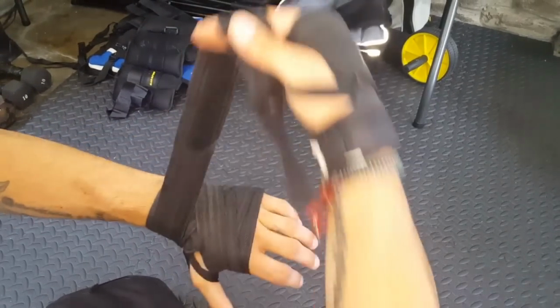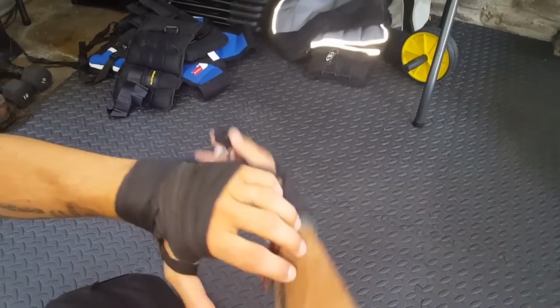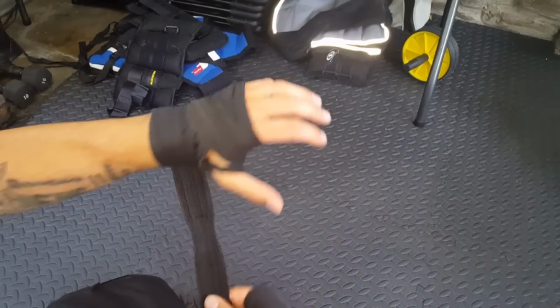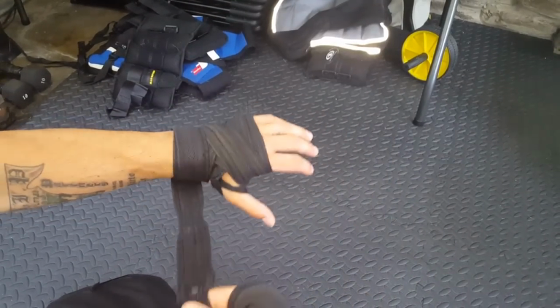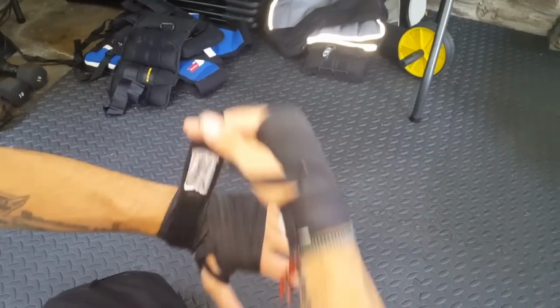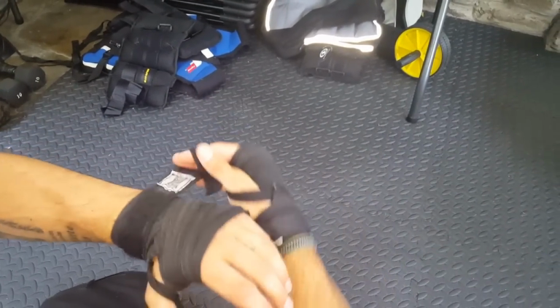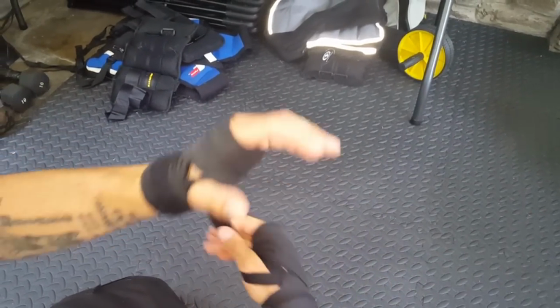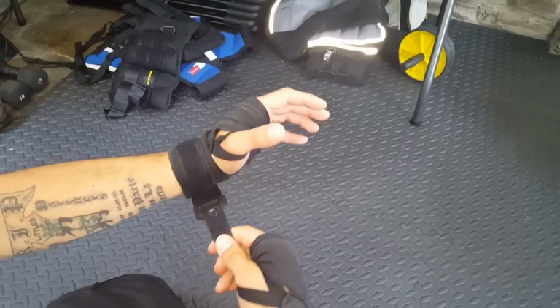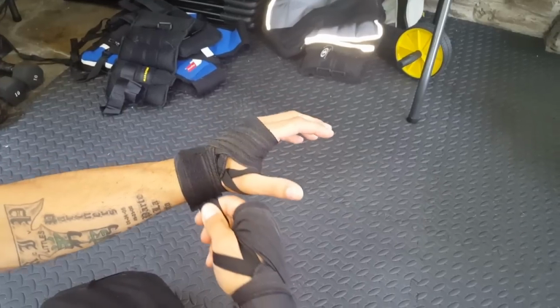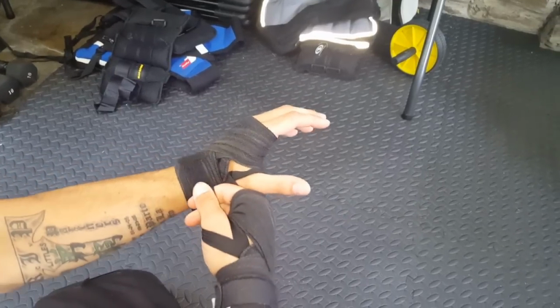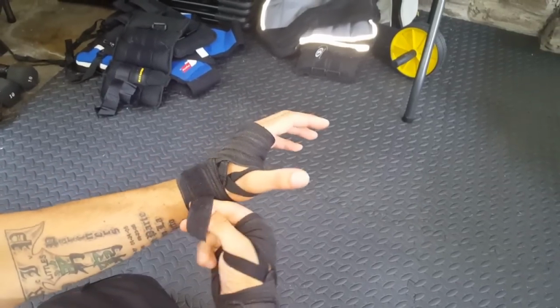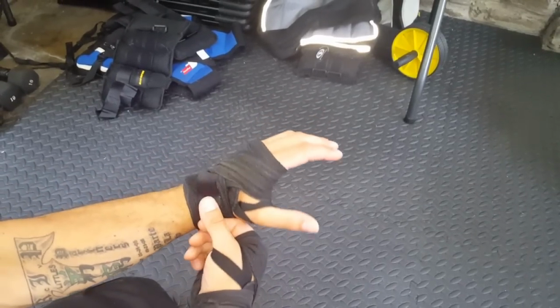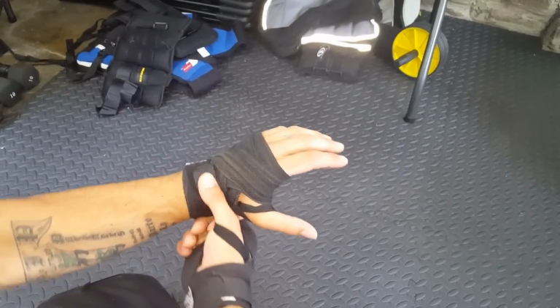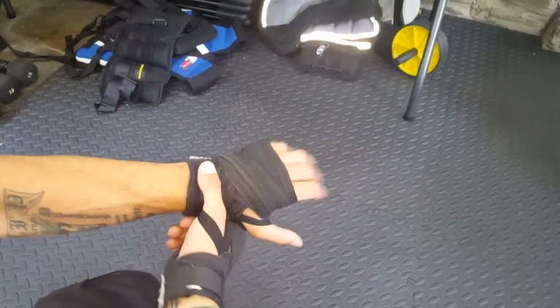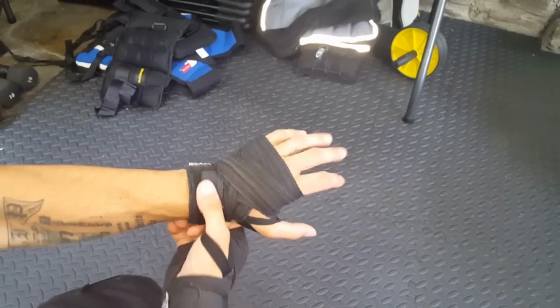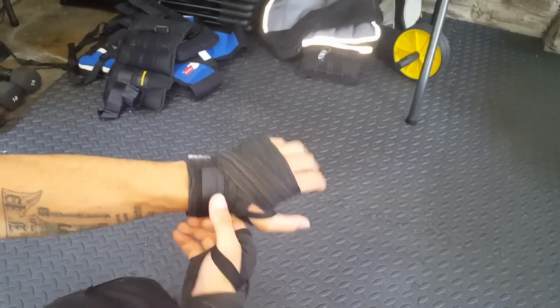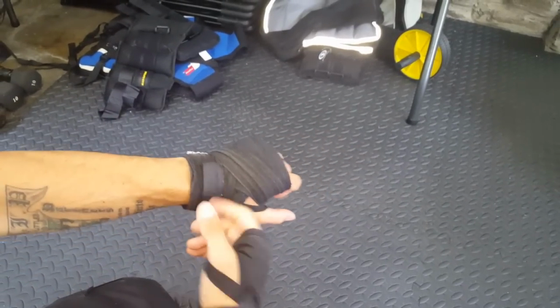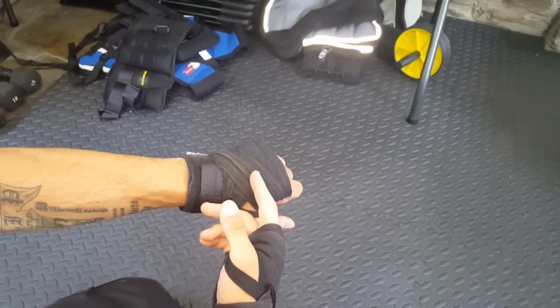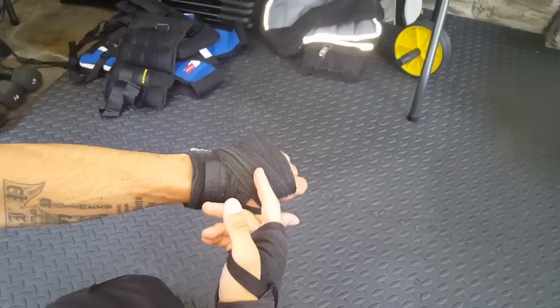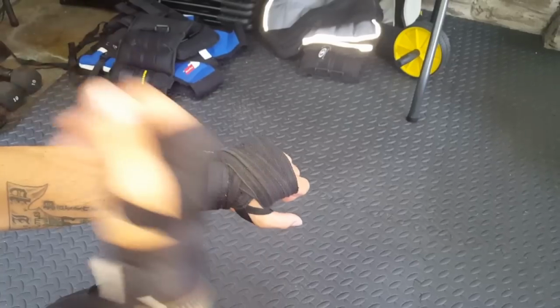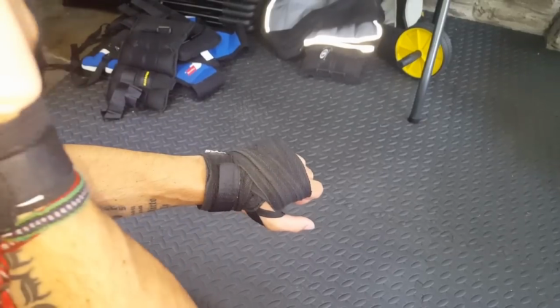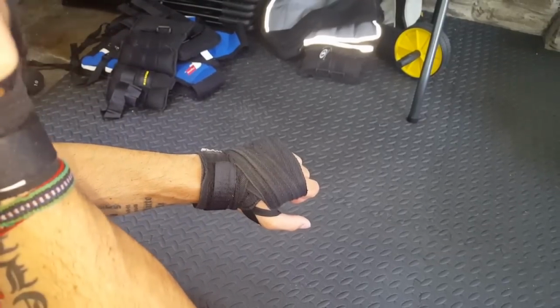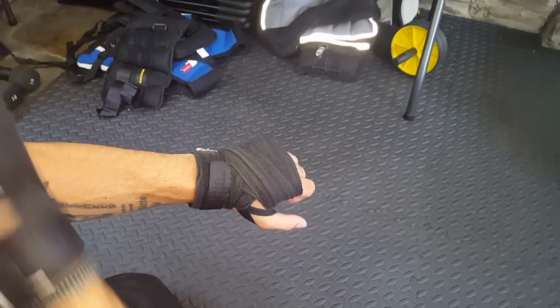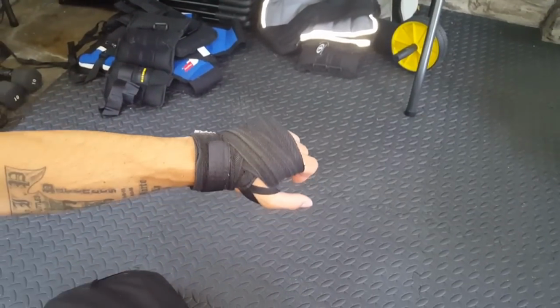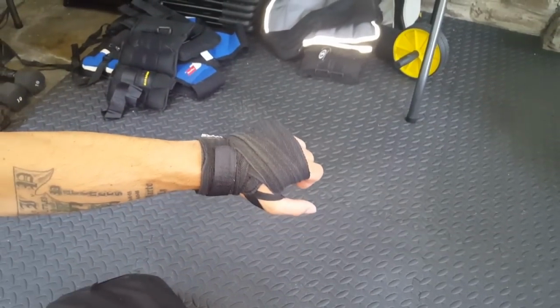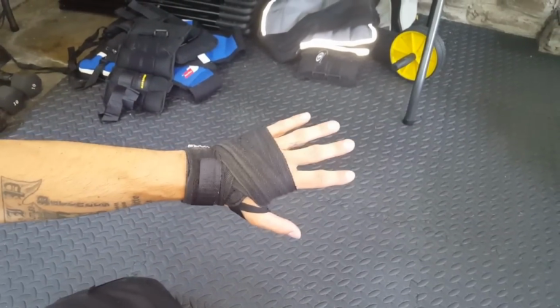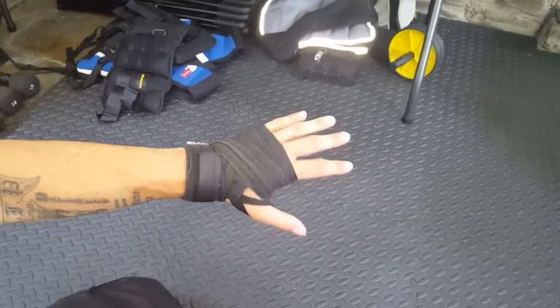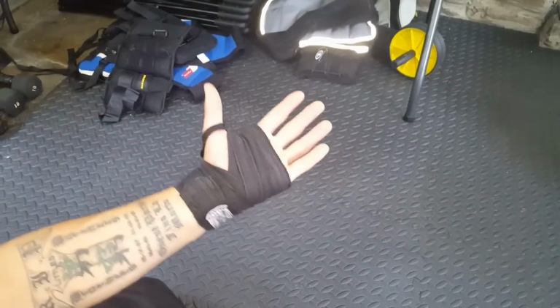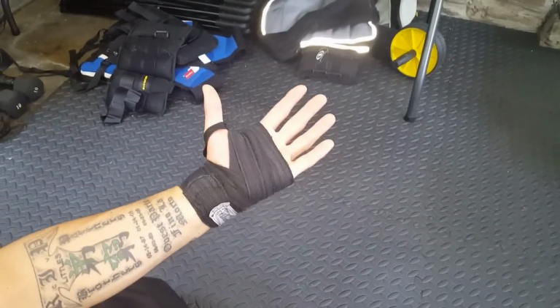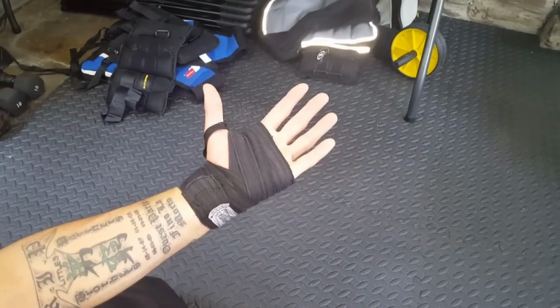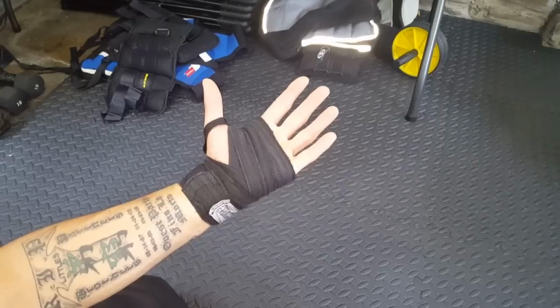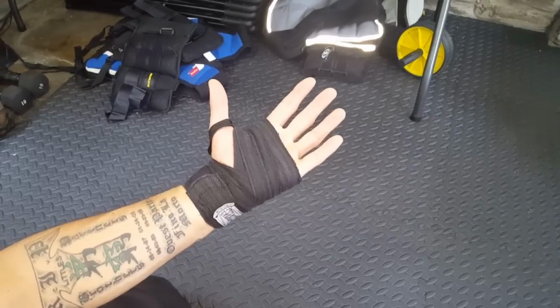Finish up on the wrist. That's the first wrap — a standard wrap using 108-inch Everlast hand wraps. This is good to put under your gloves or to shadow box with.